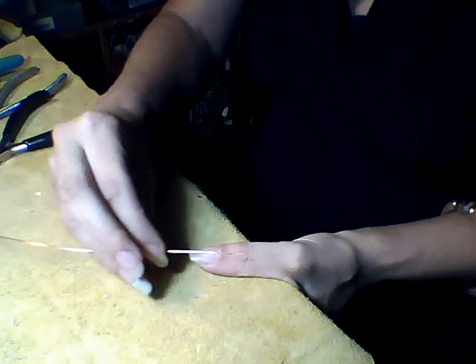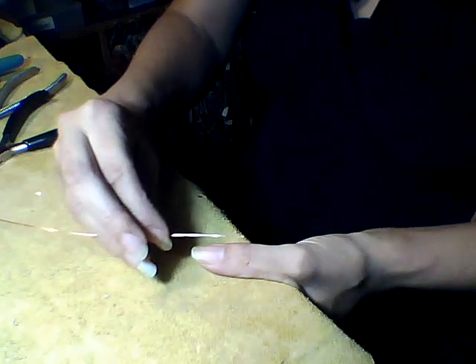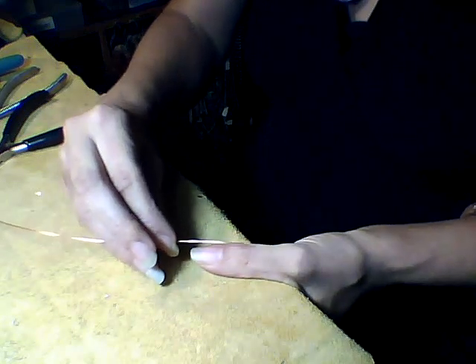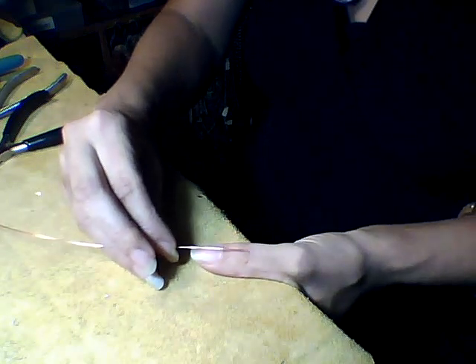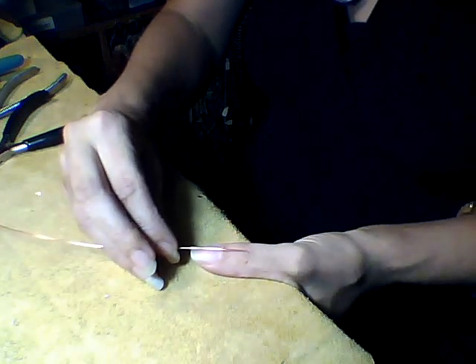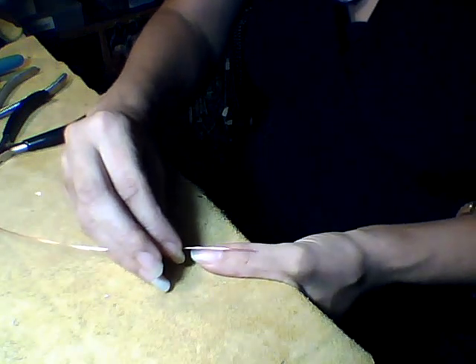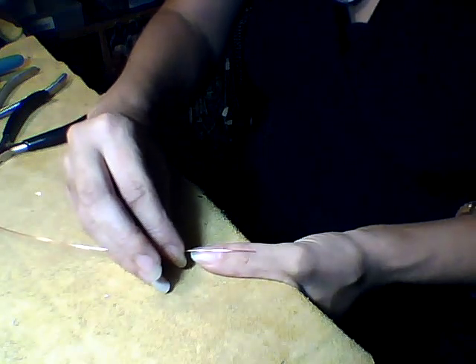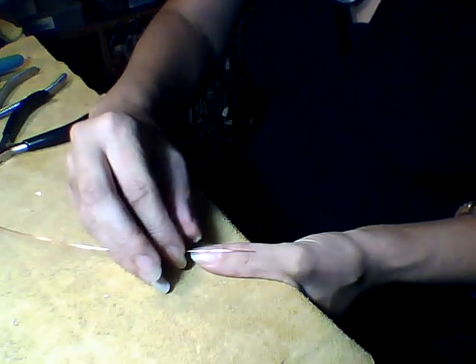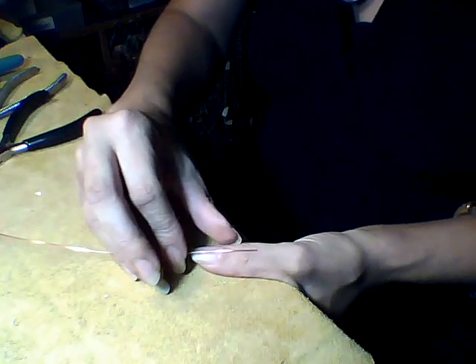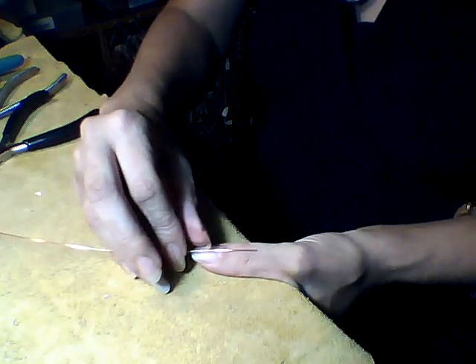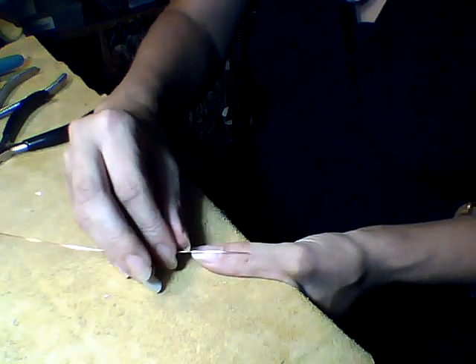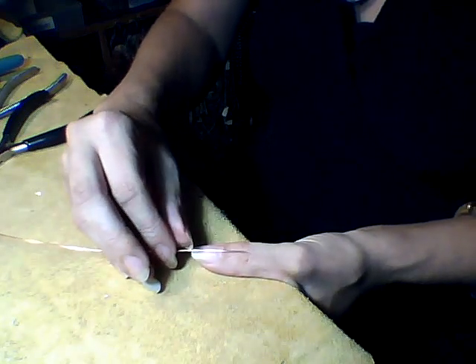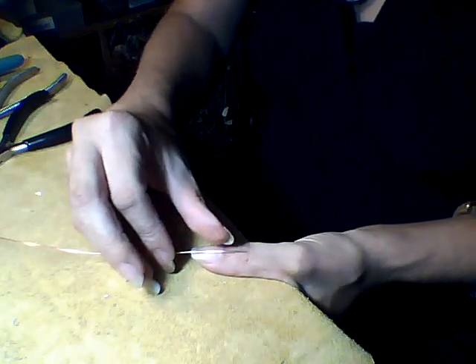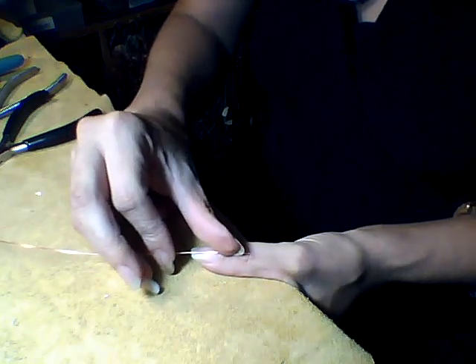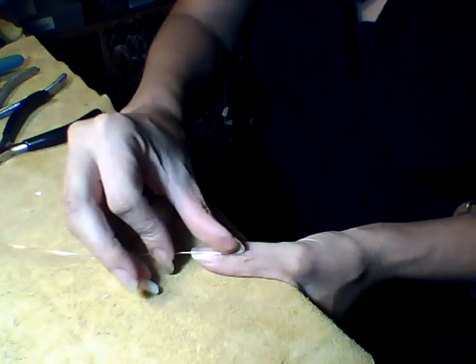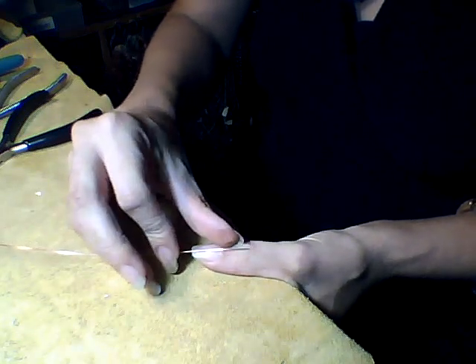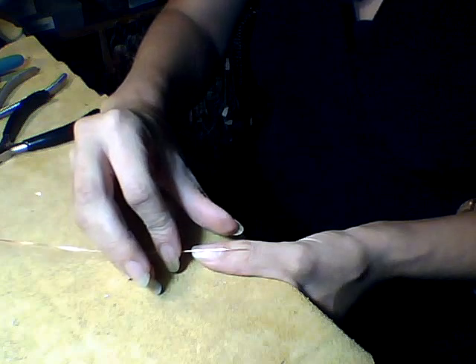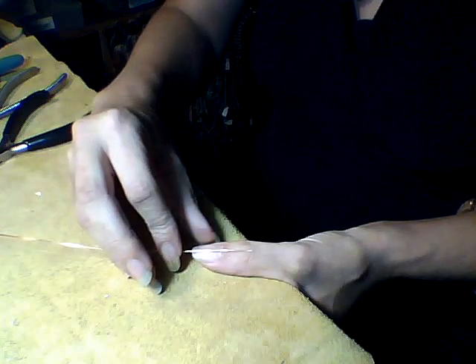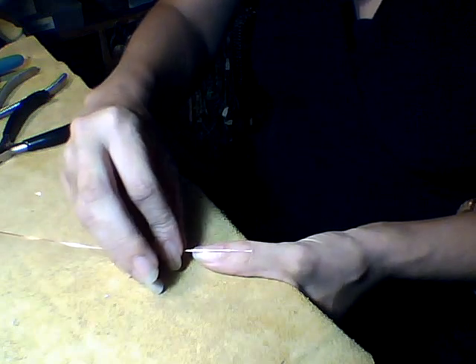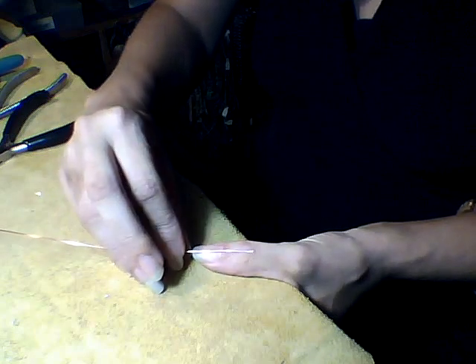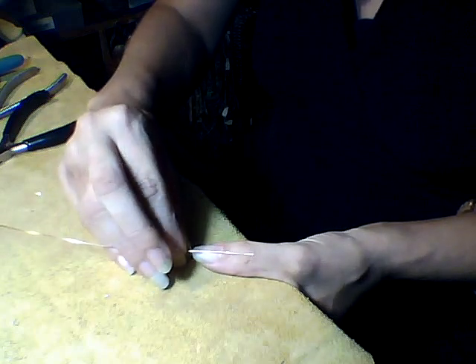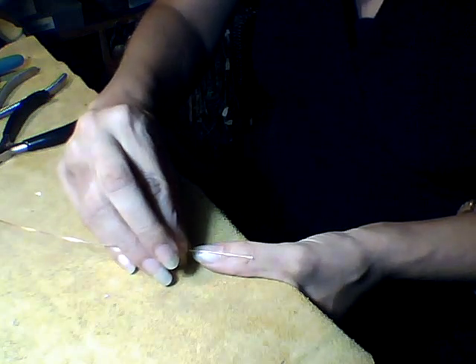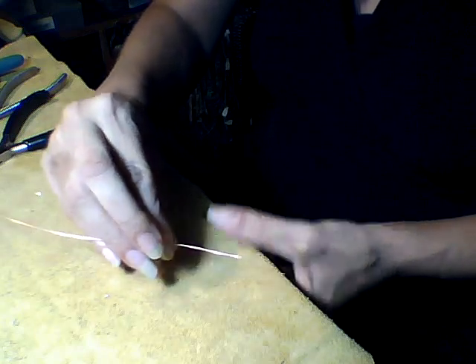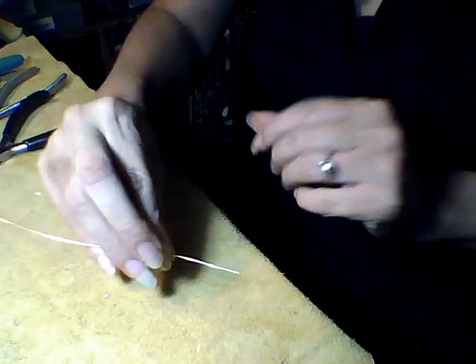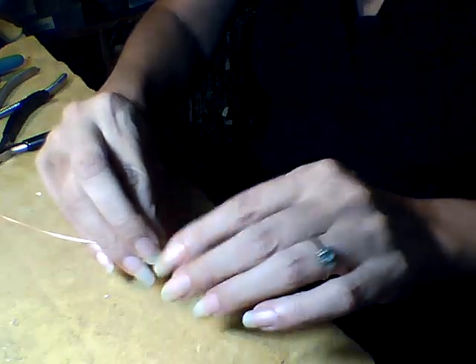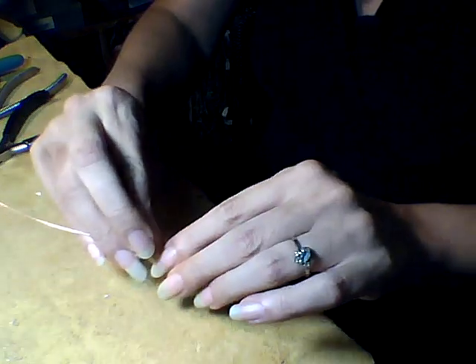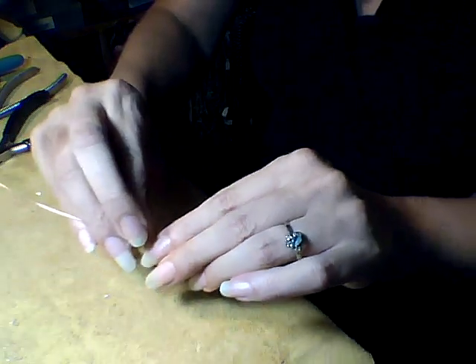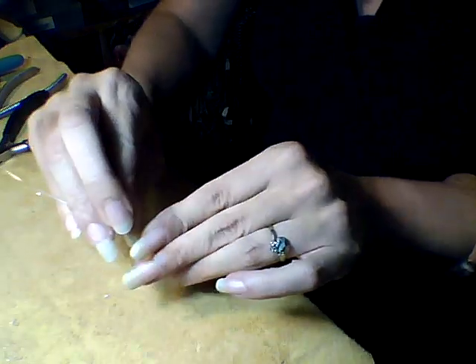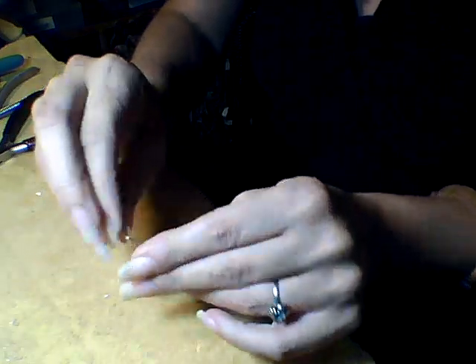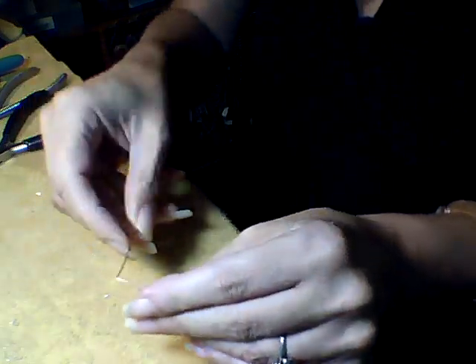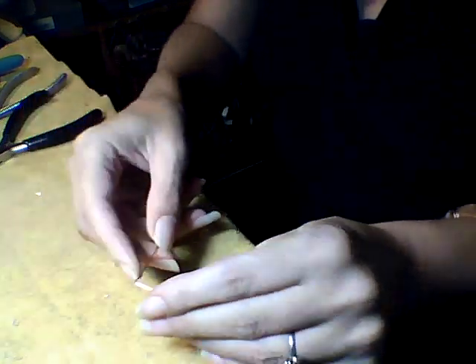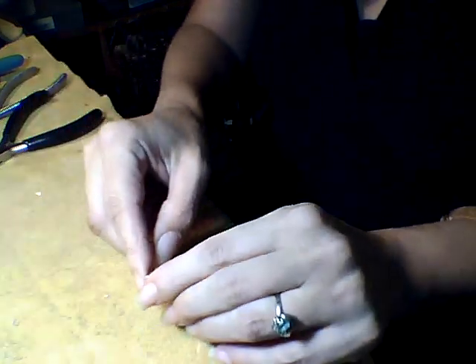I'm going to choose this big knuckle wrinkle right there, and at the tip of my fingernail, I make a 90-degree turn.